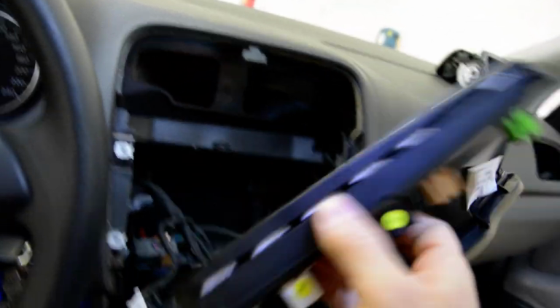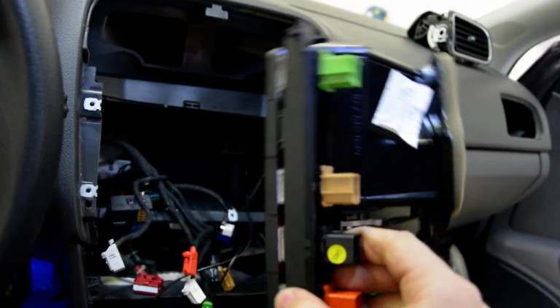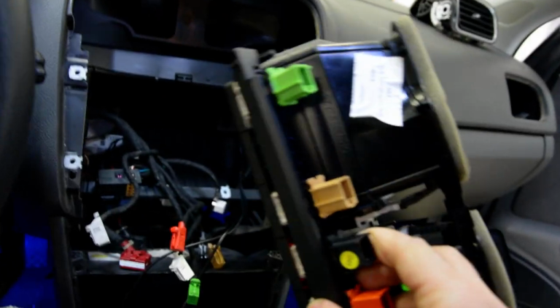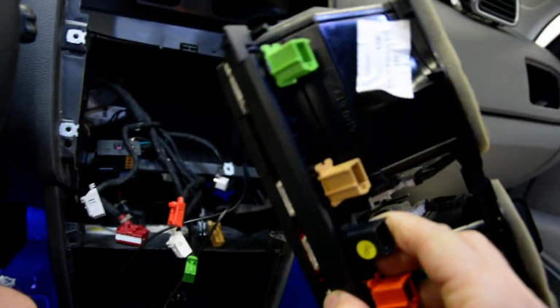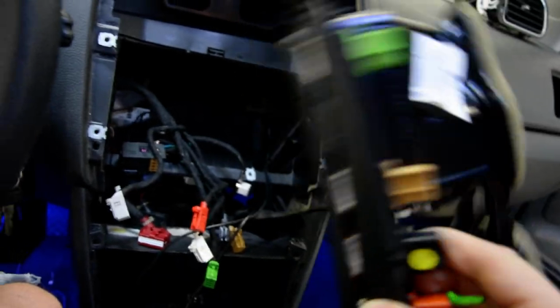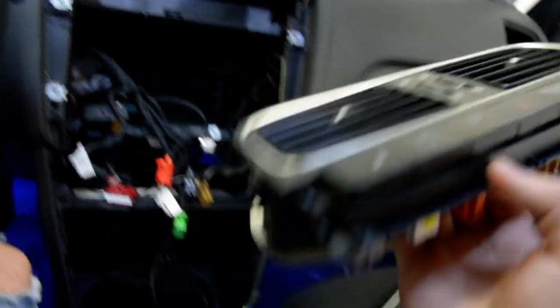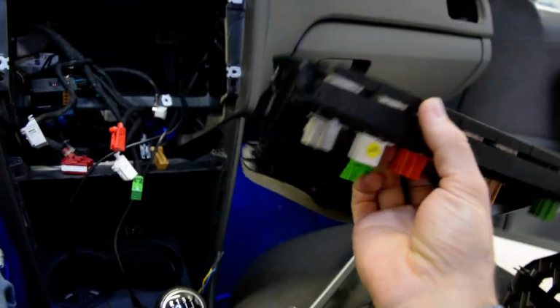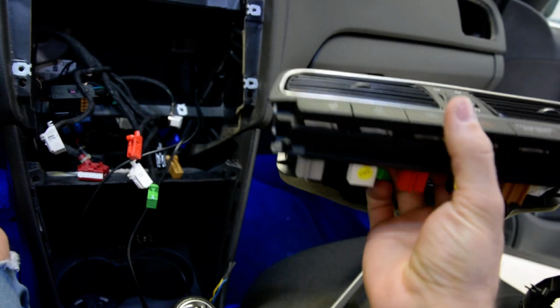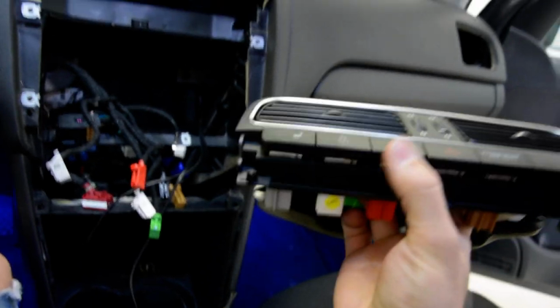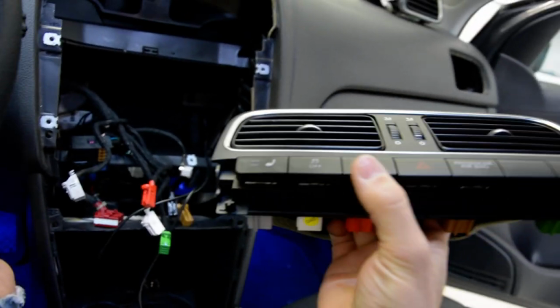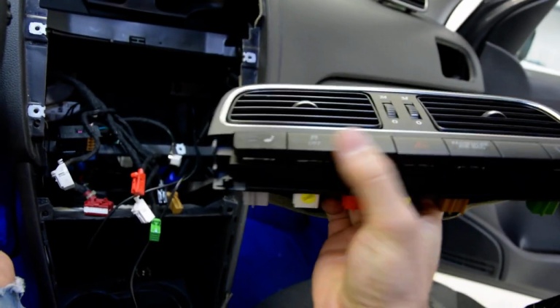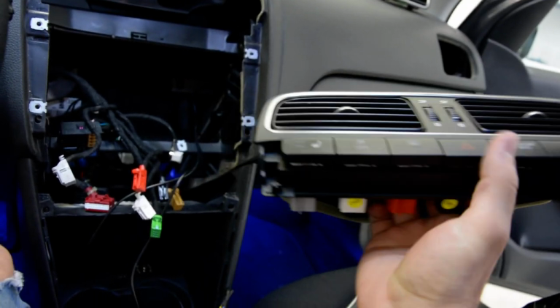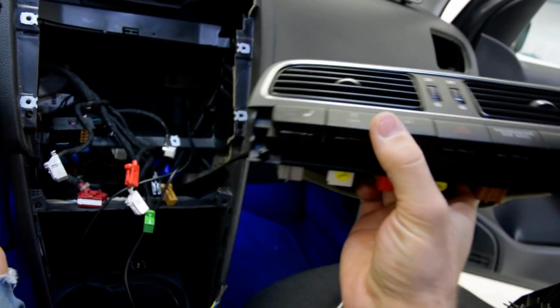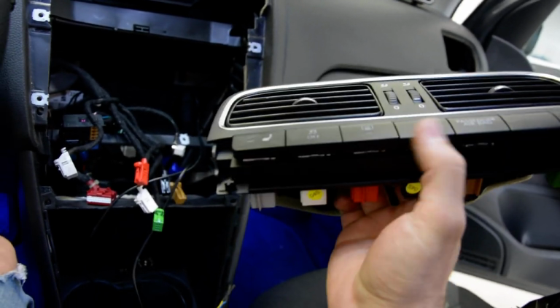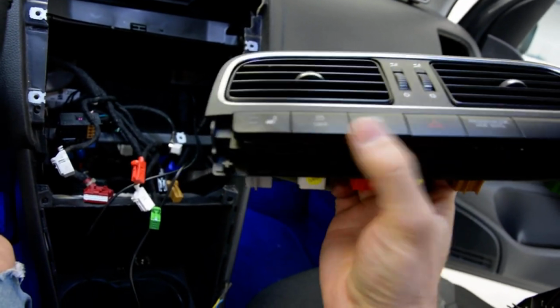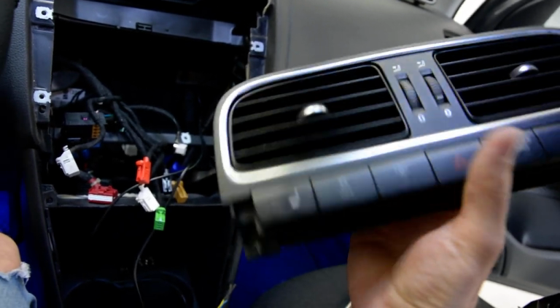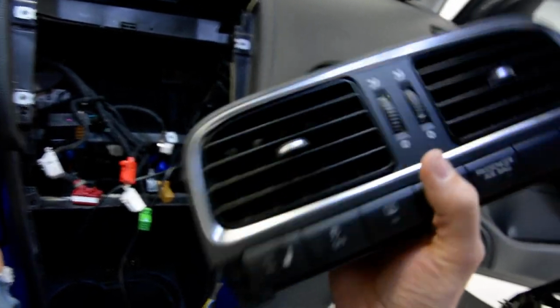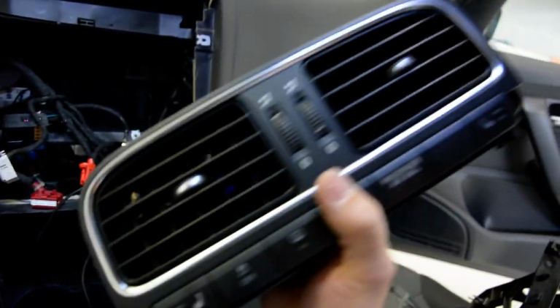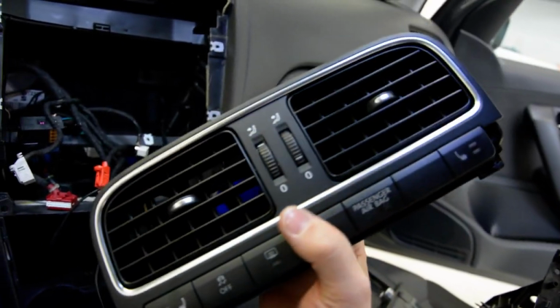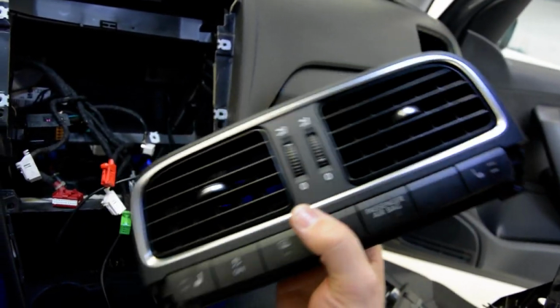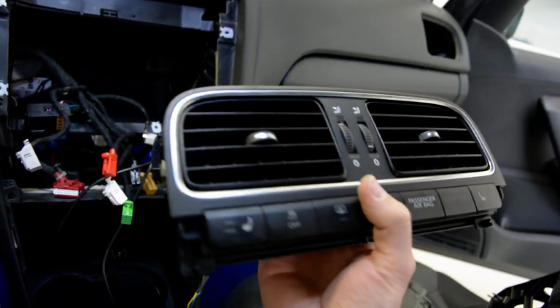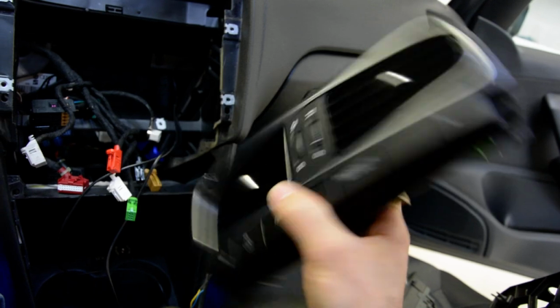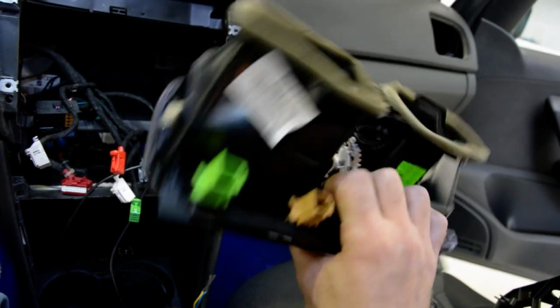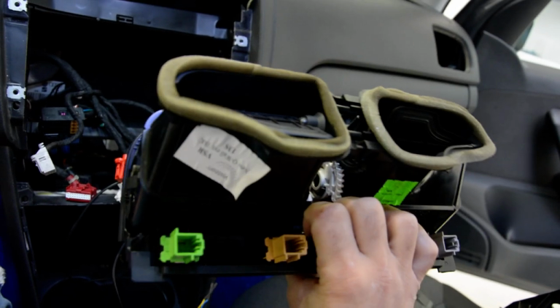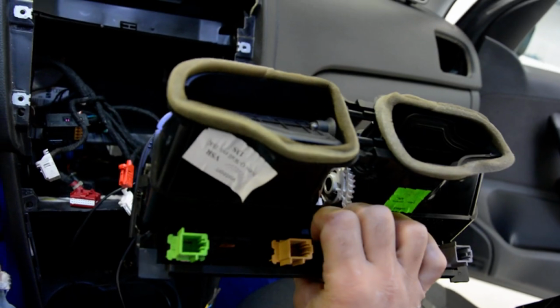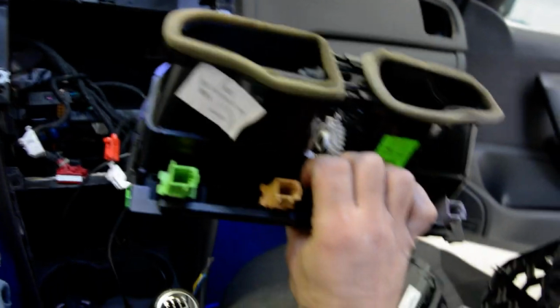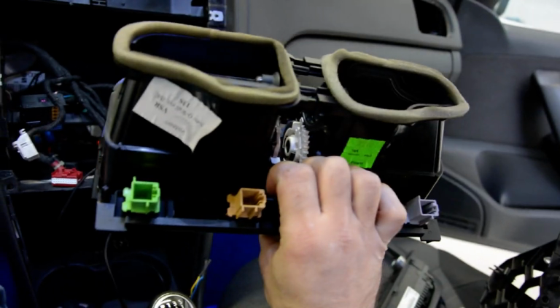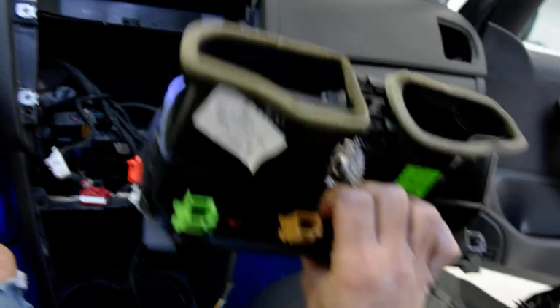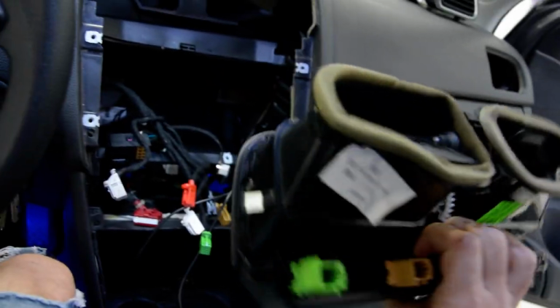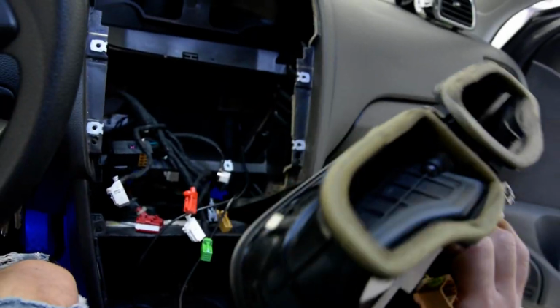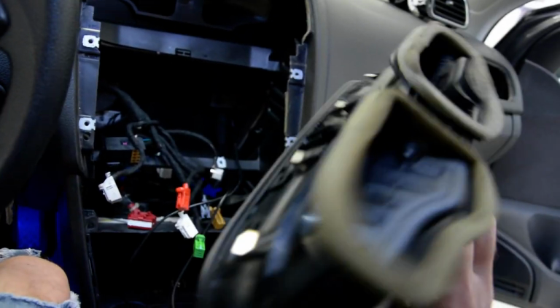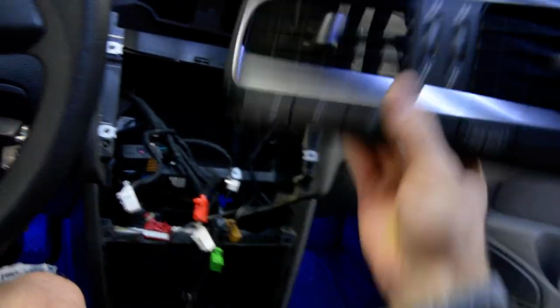If you want to change something — if one button from here is broken, you can change it or something else. It has just clips all around it.